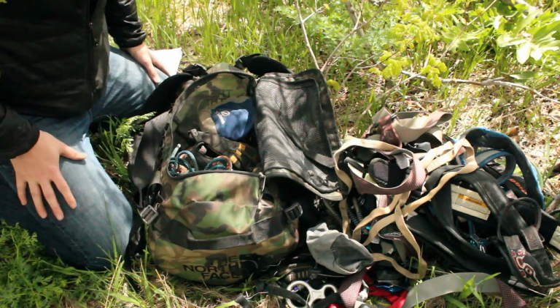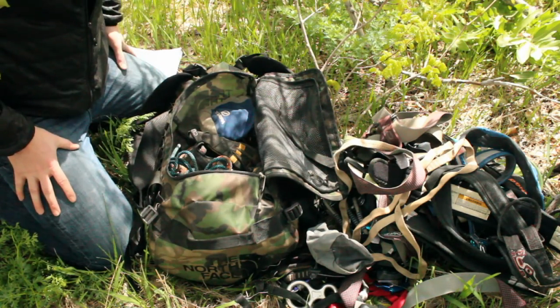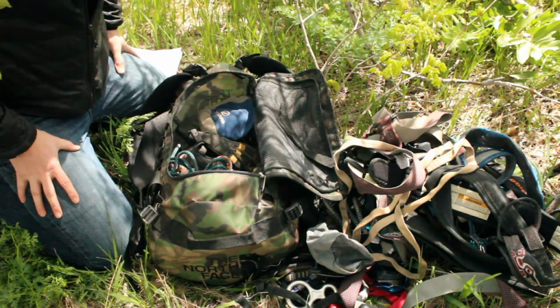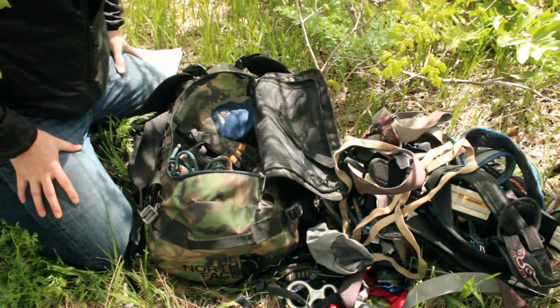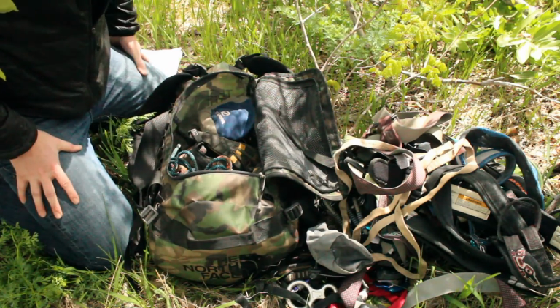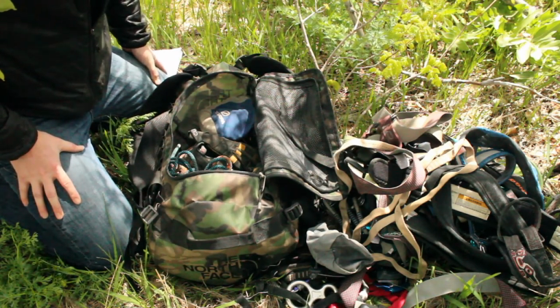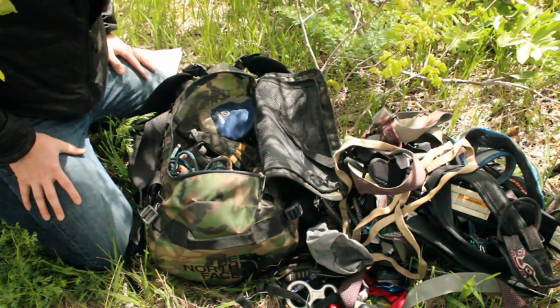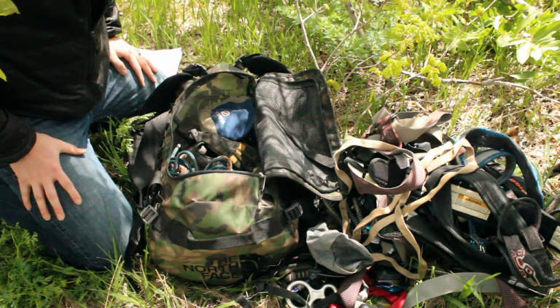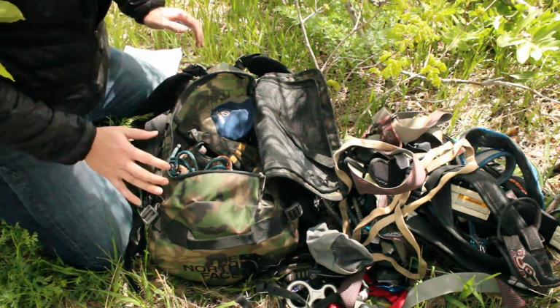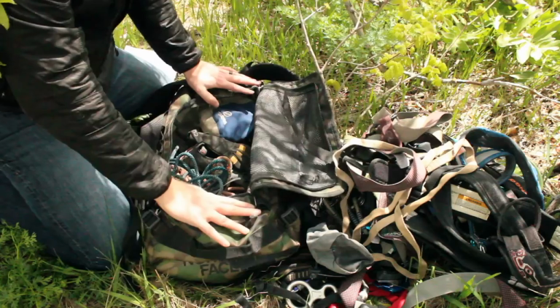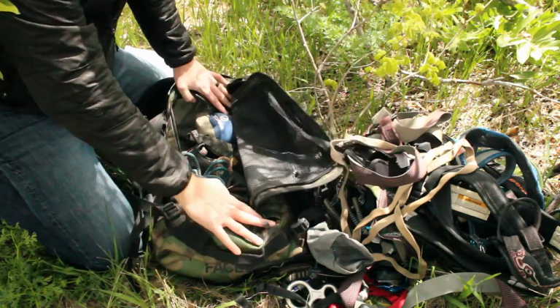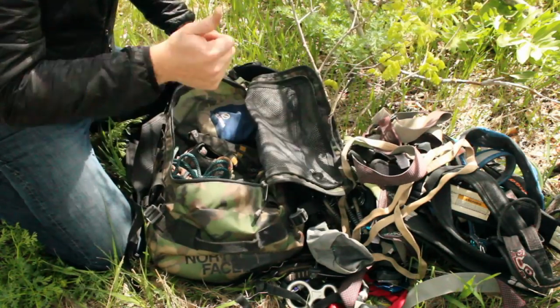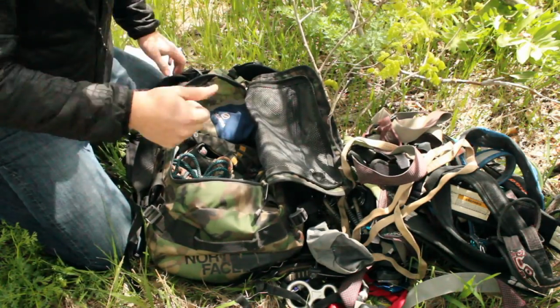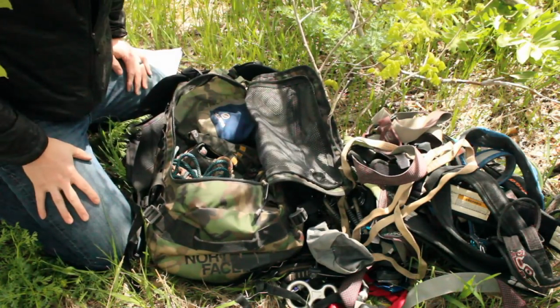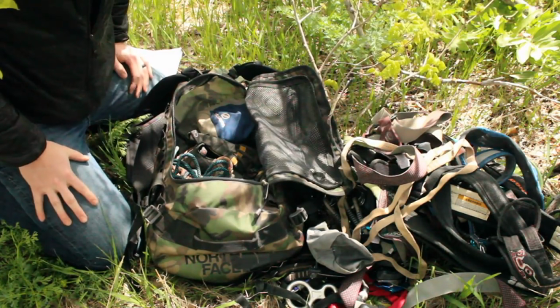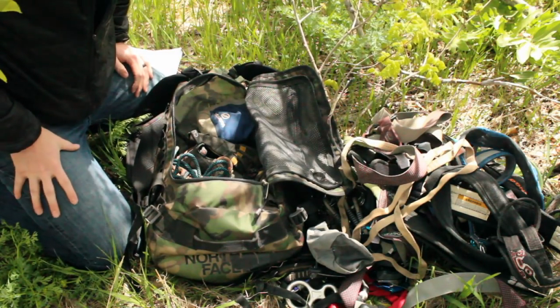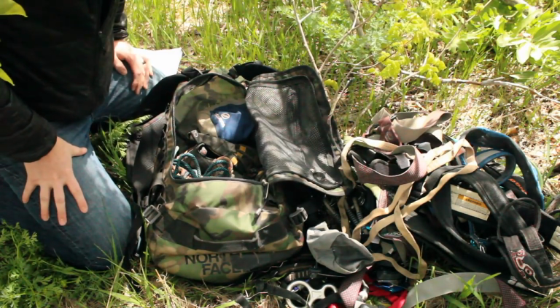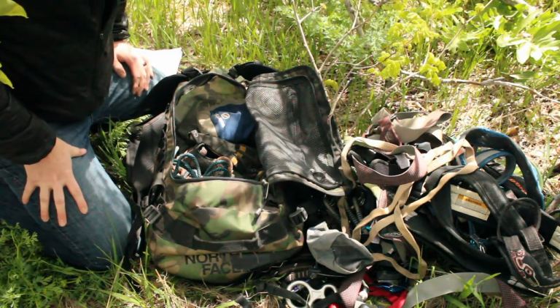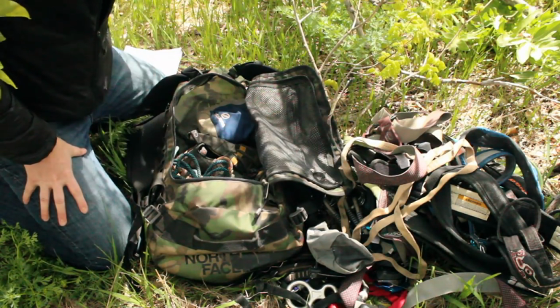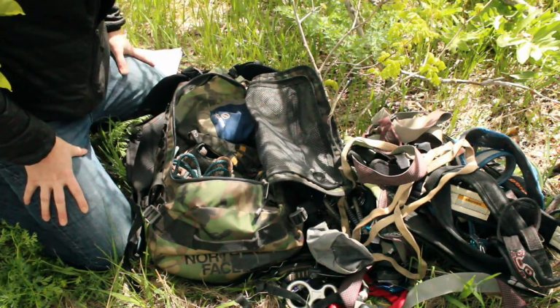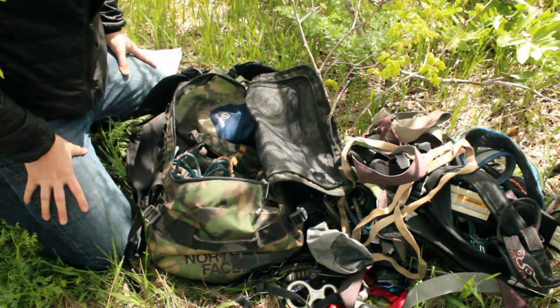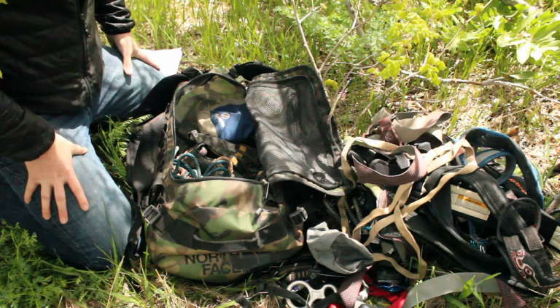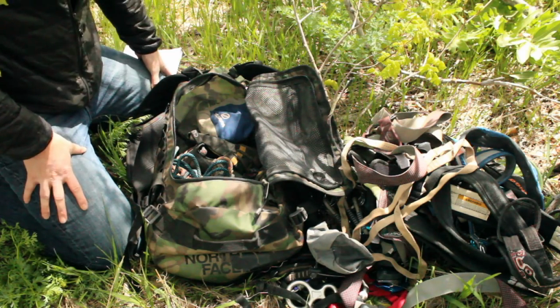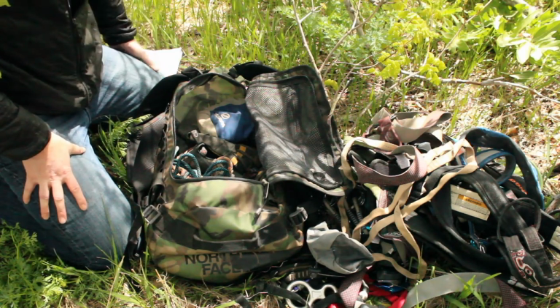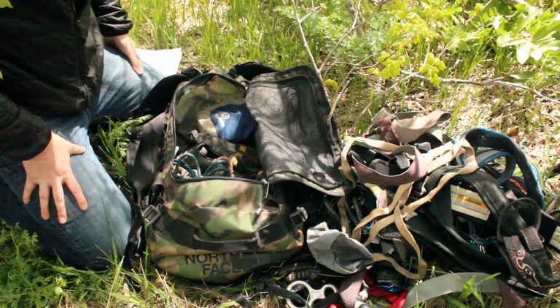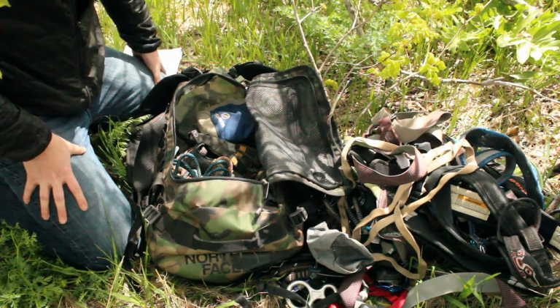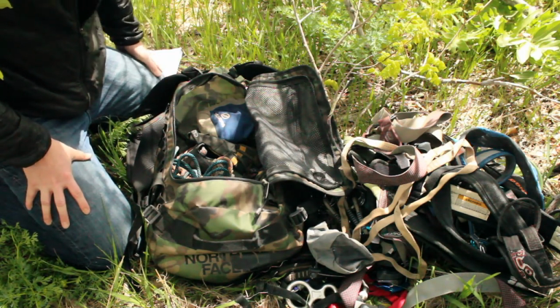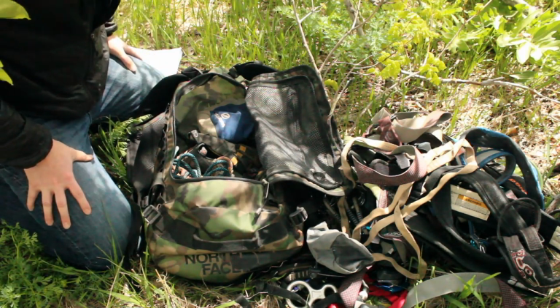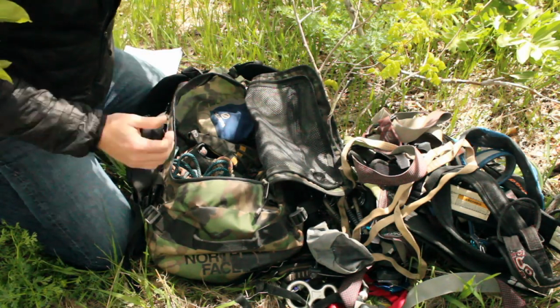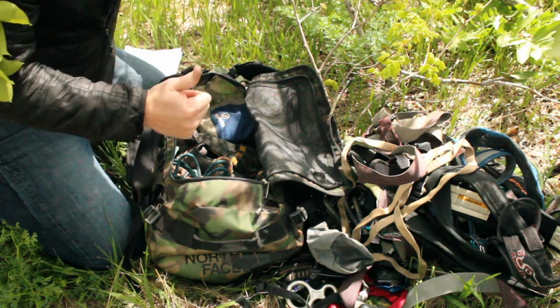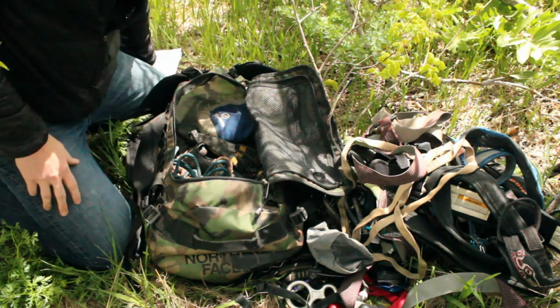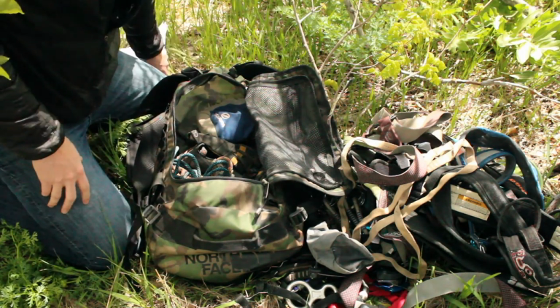Go North Face, really an incredible bag — I'm really enjoying it. Please let me know what else you guys want to see, comment, like, and subscribe, and as always, adventure on. Thanks.